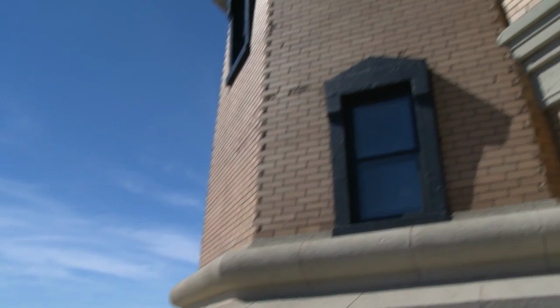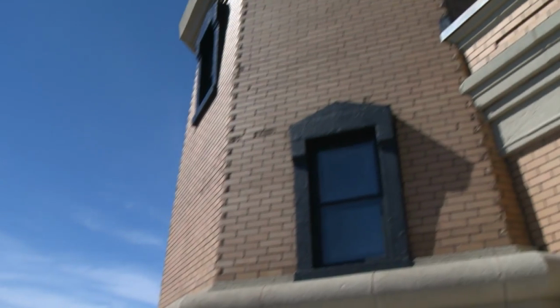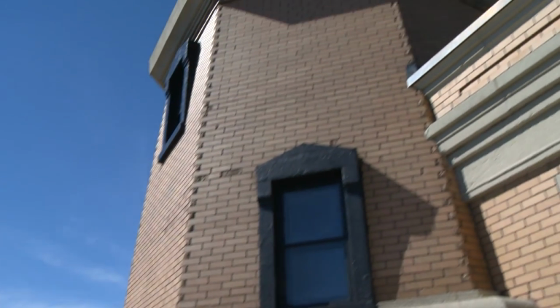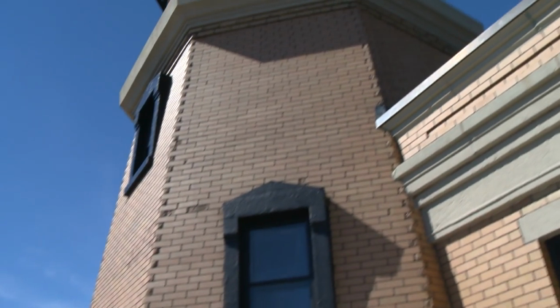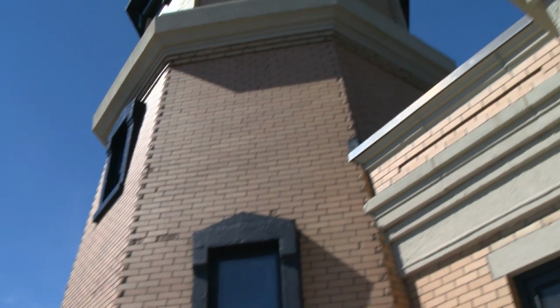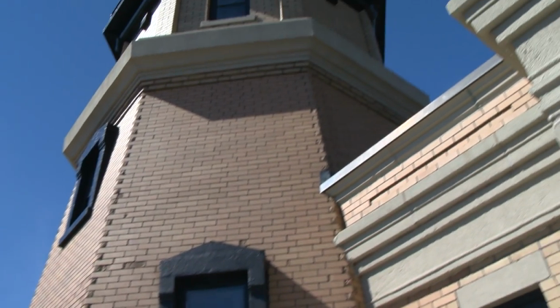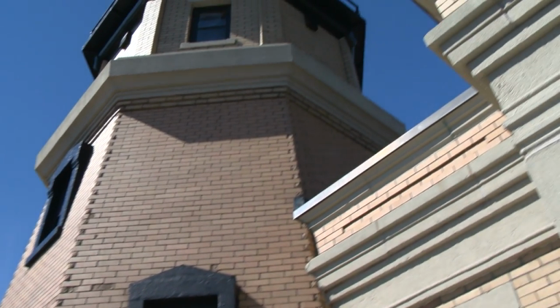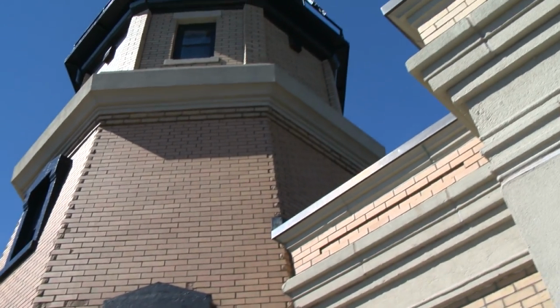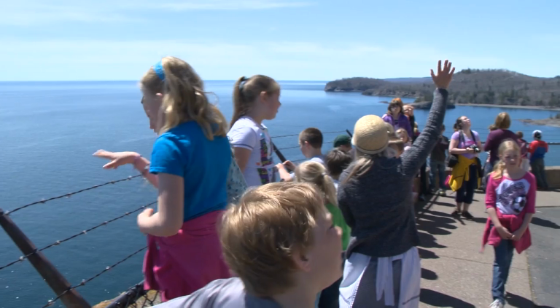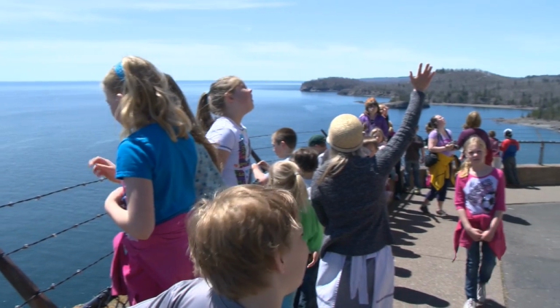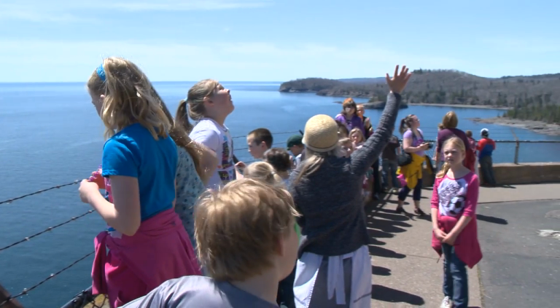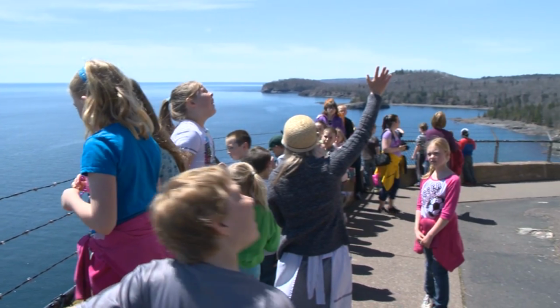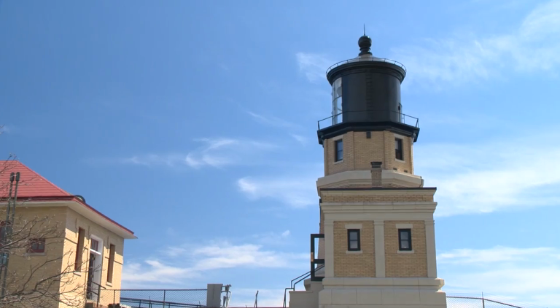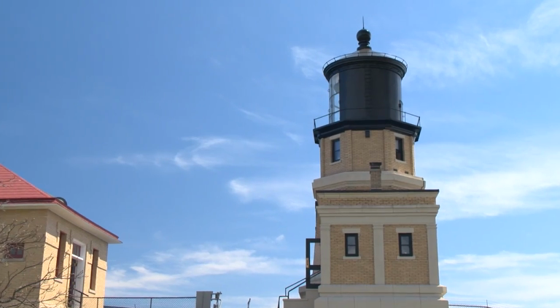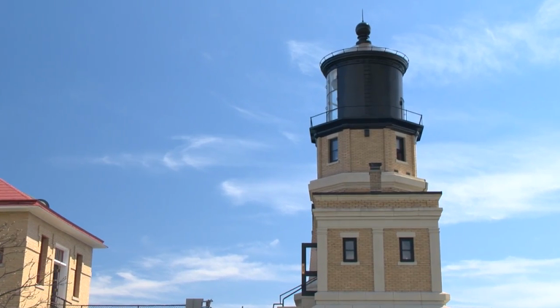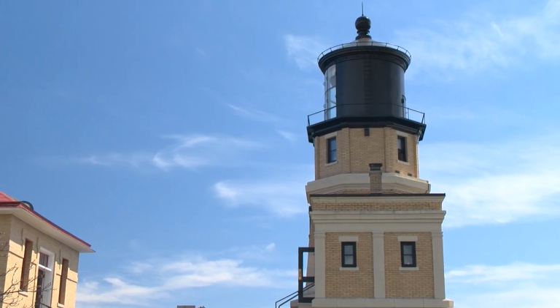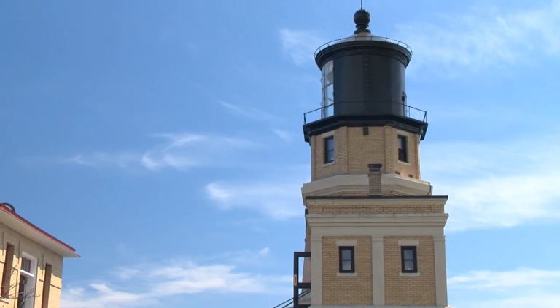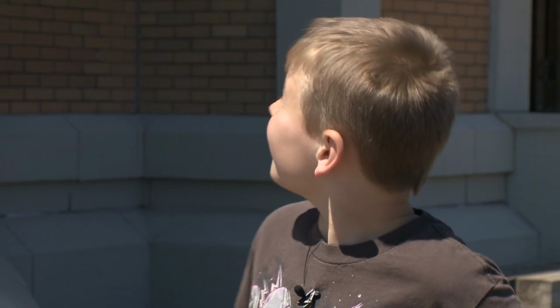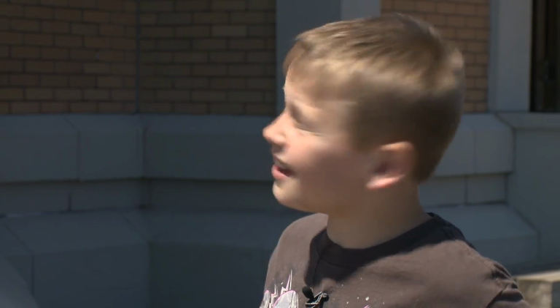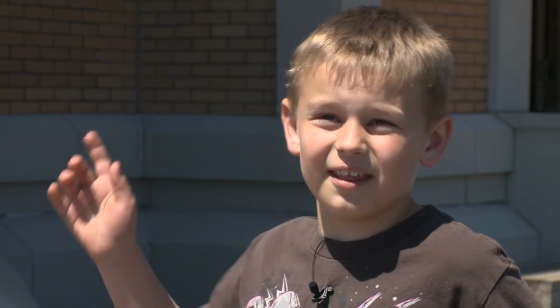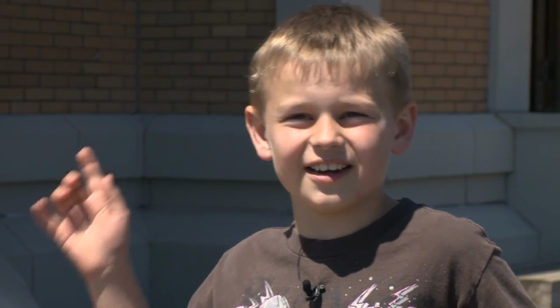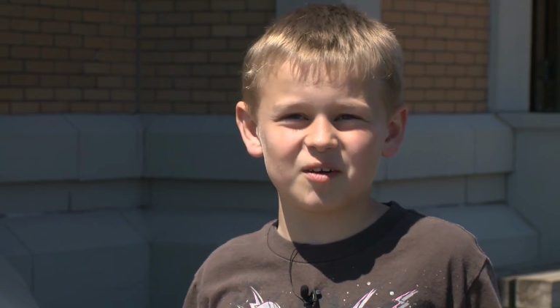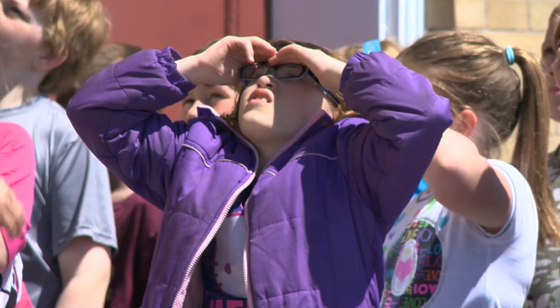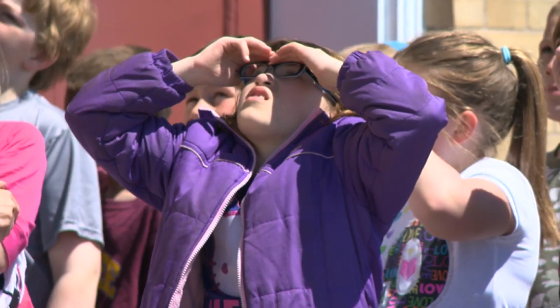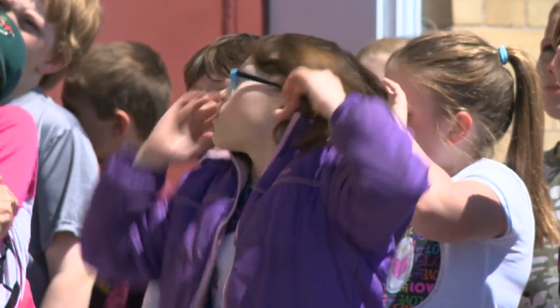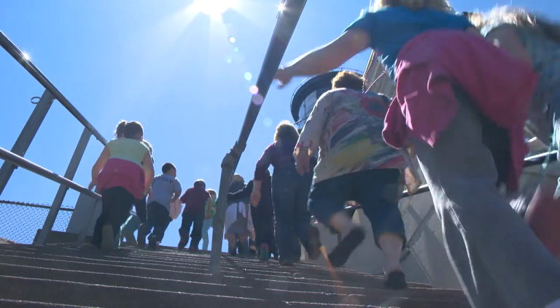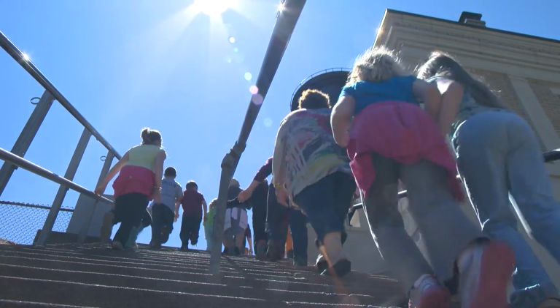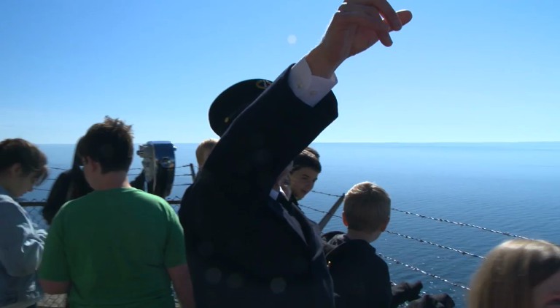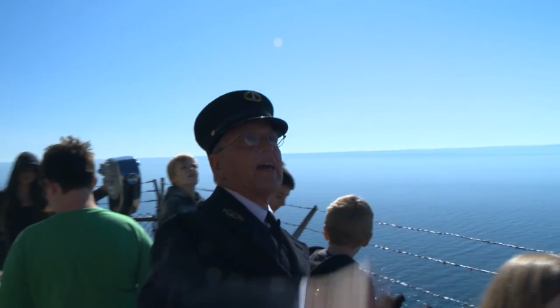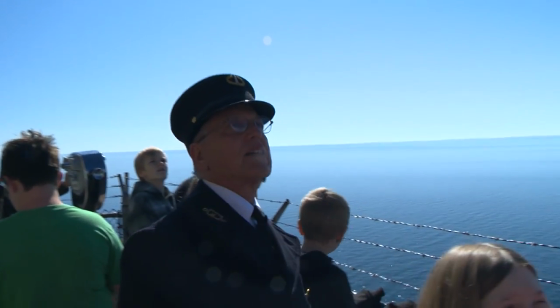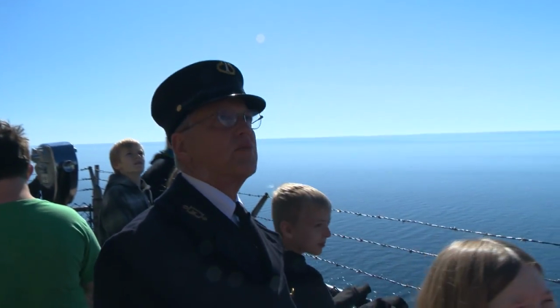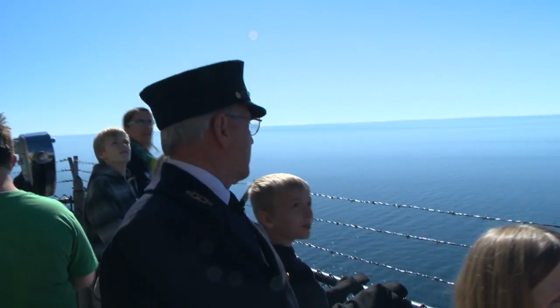Lots of lighthouses are tall, but not Split Rock. Look, it's very short. Any idea why? It's only 54 feet high. Think about it — up there it's super cool. Let's go find out the answer.